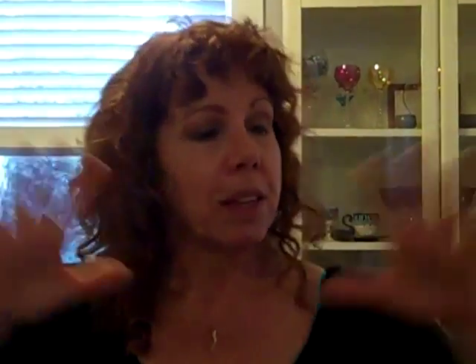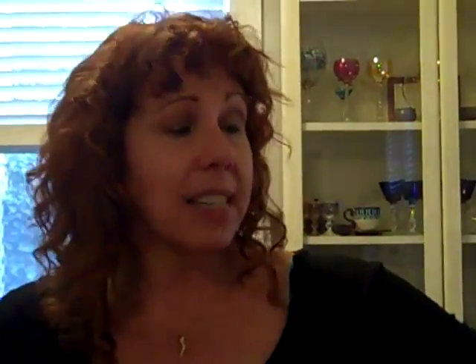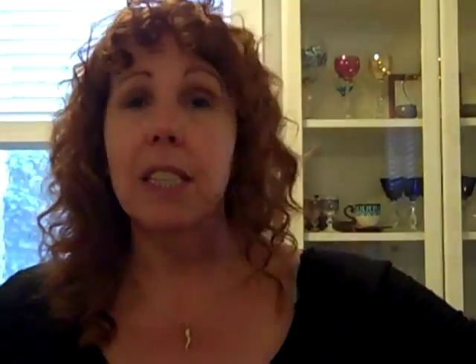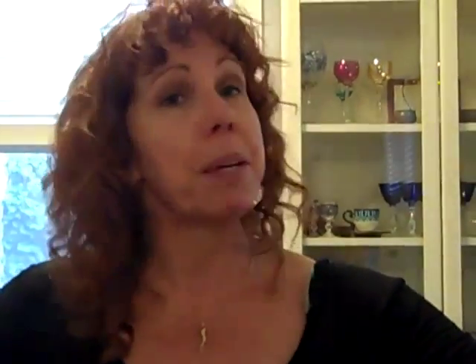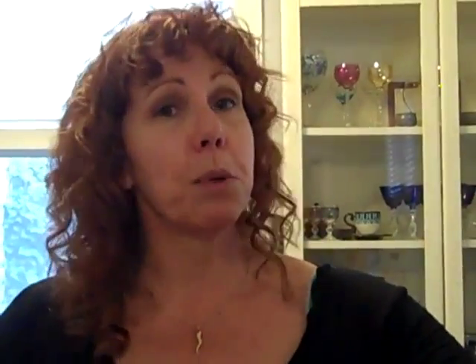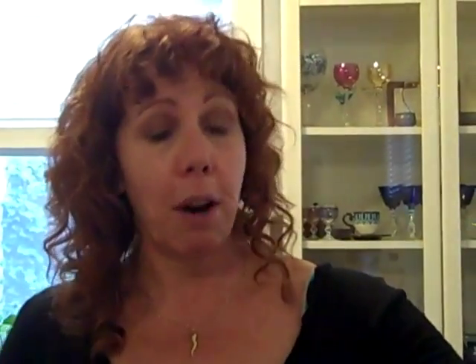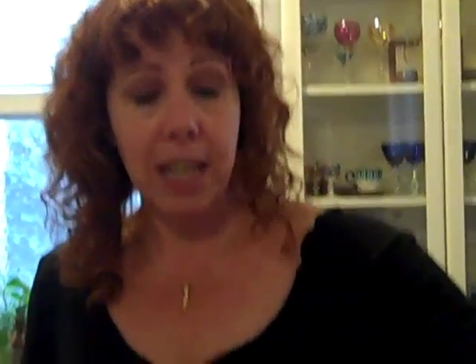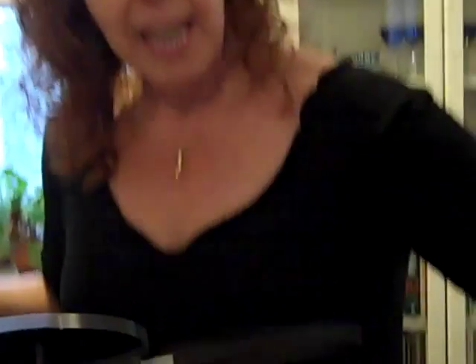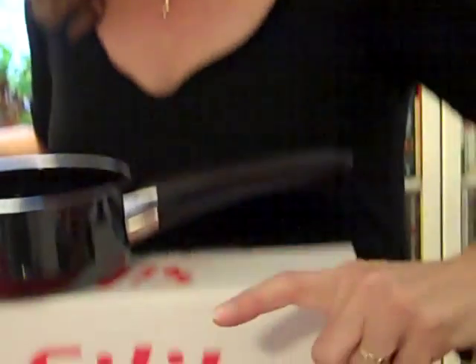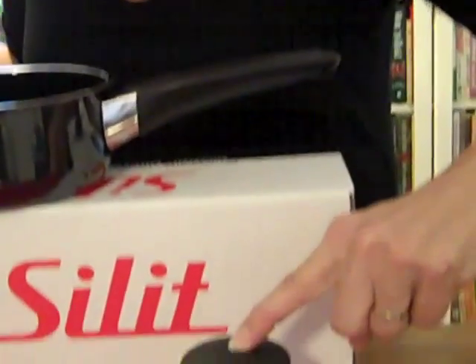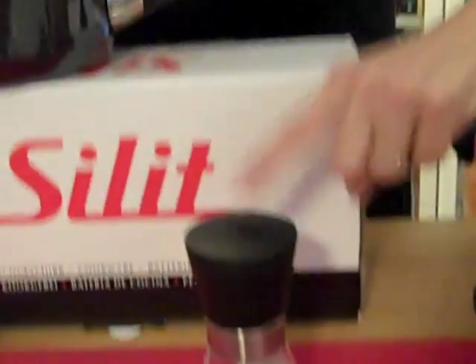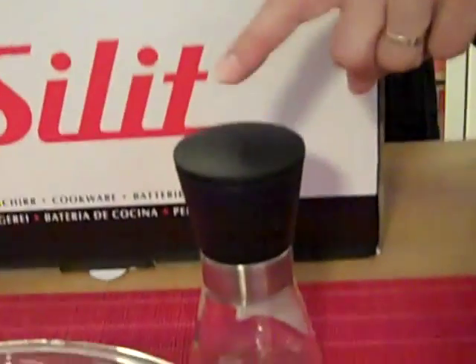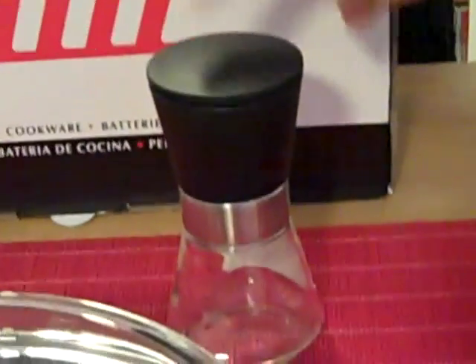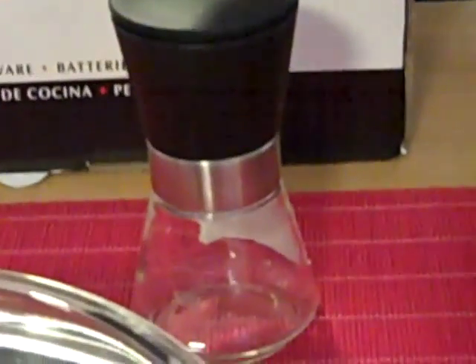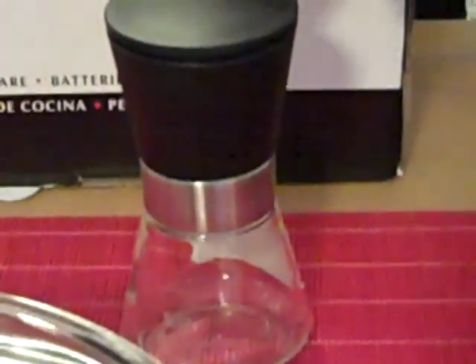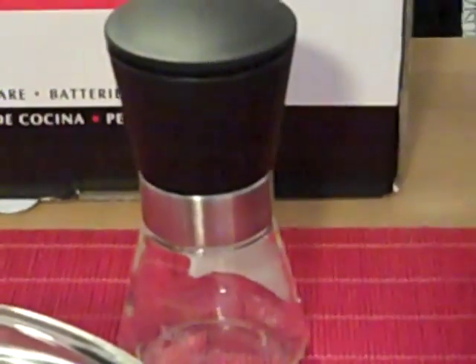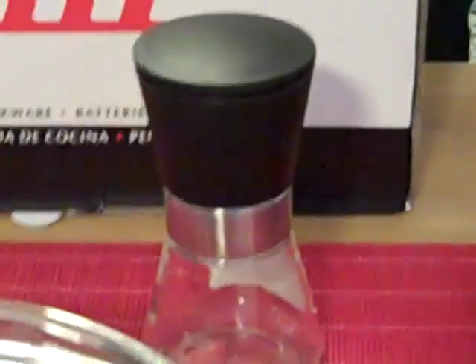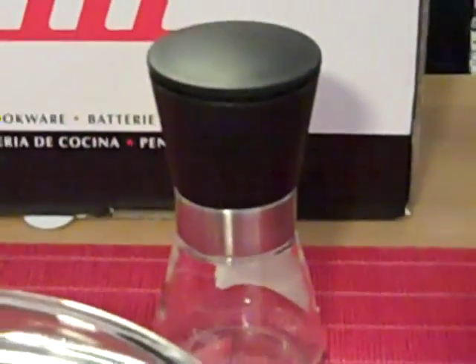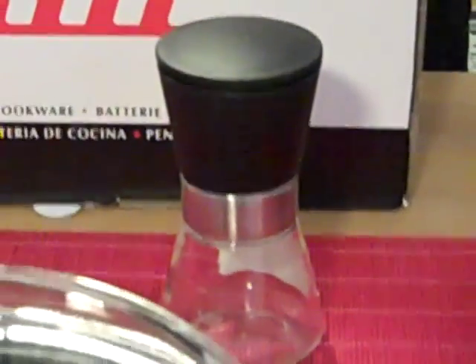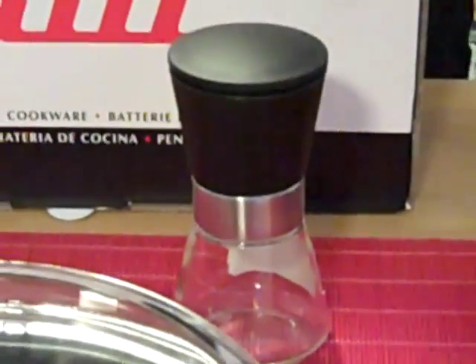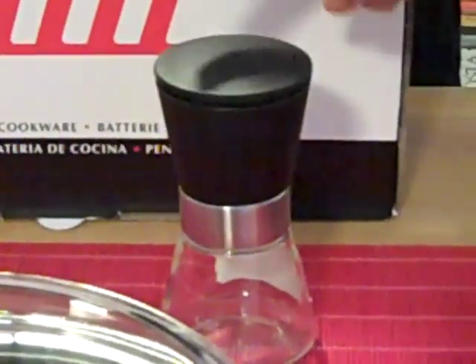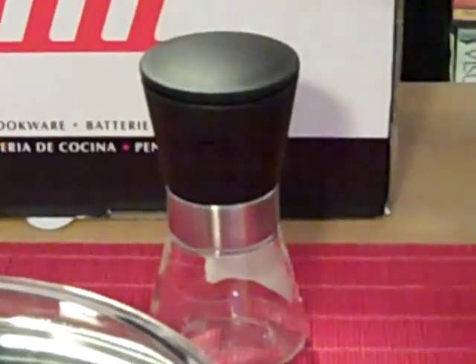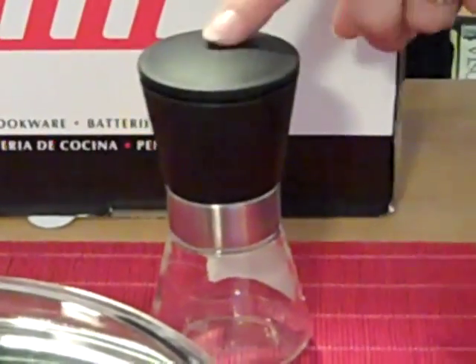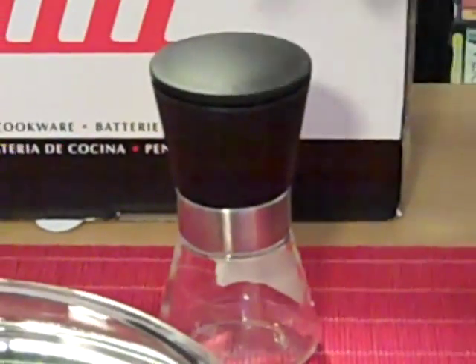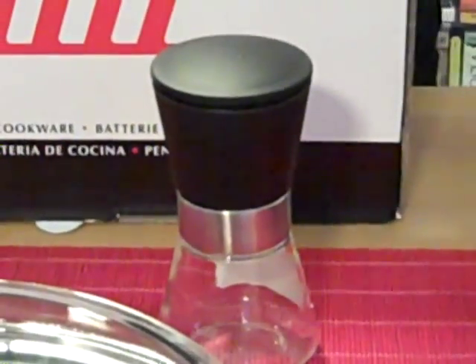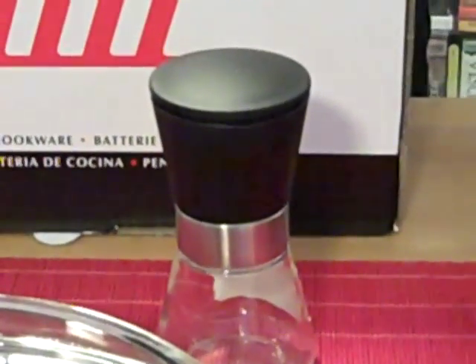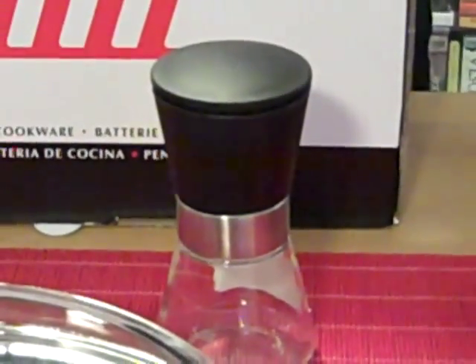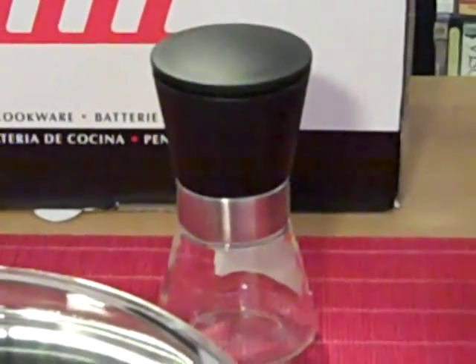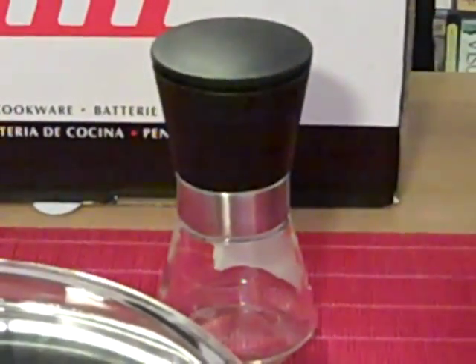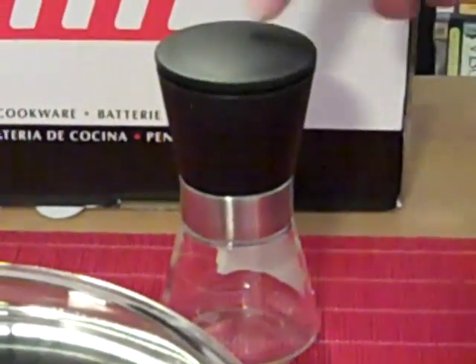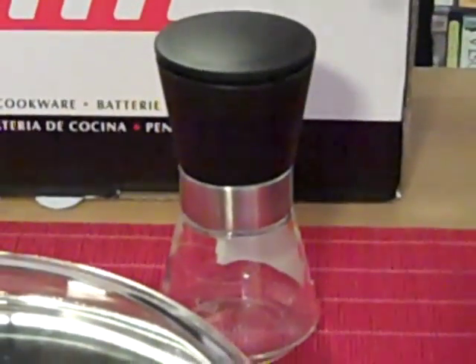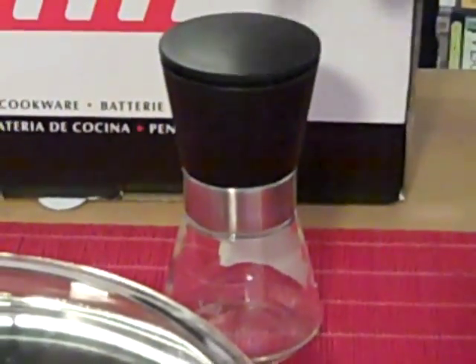The last of the Silit pieces we'll be offering is the spice grinder. I use mine for salt because I like coarse crystals, but you can use it for peppercorns or anything in the spice category that you want to grind.